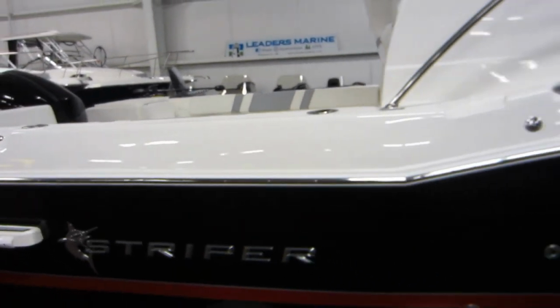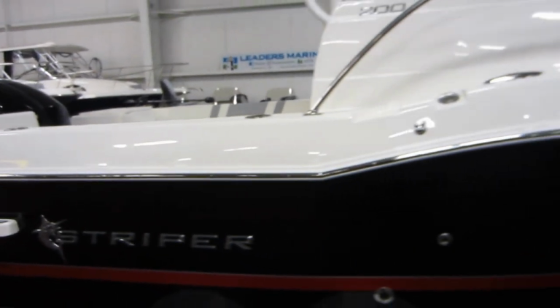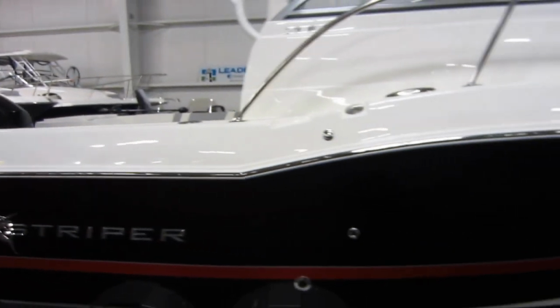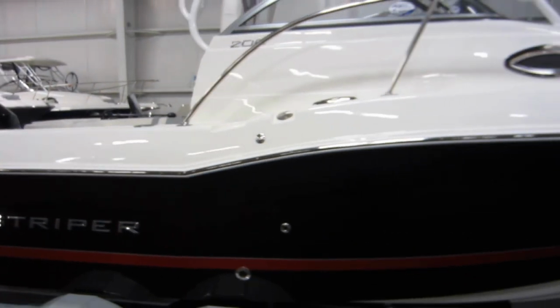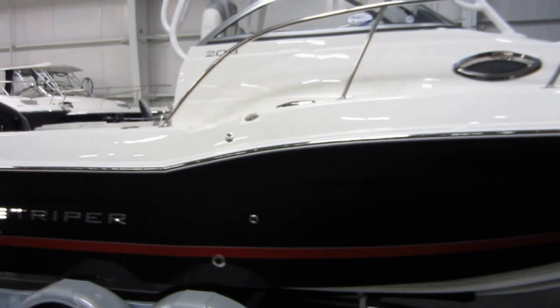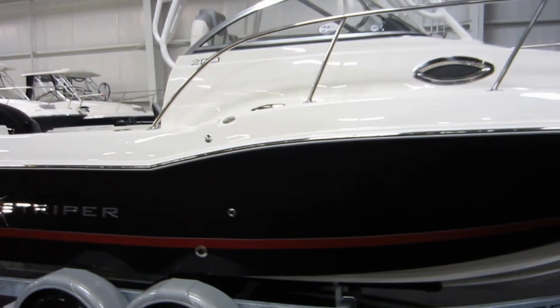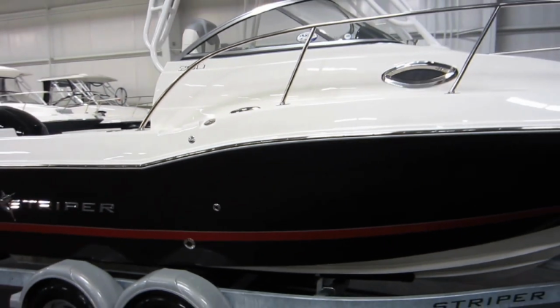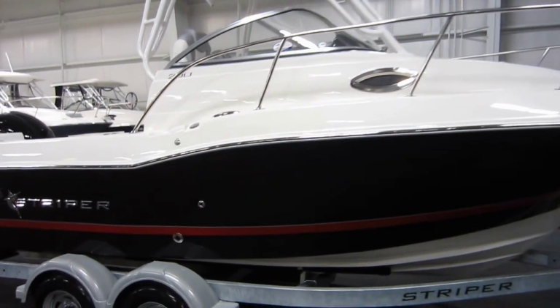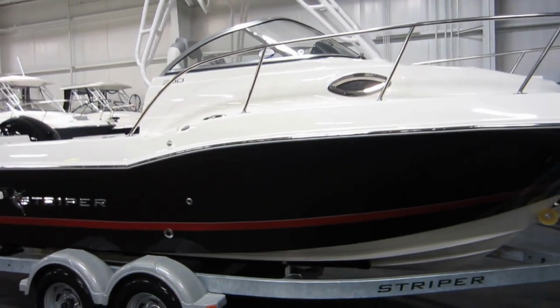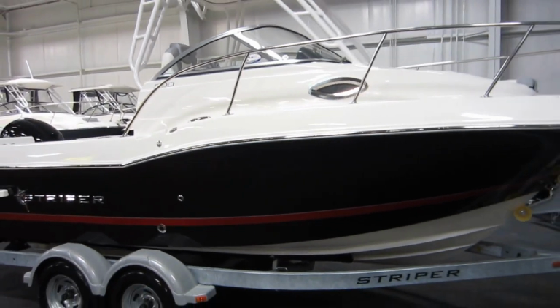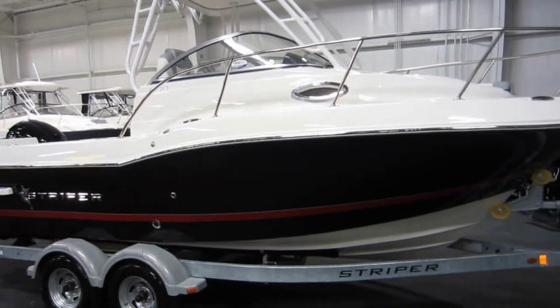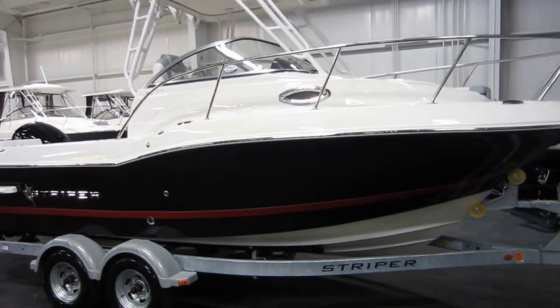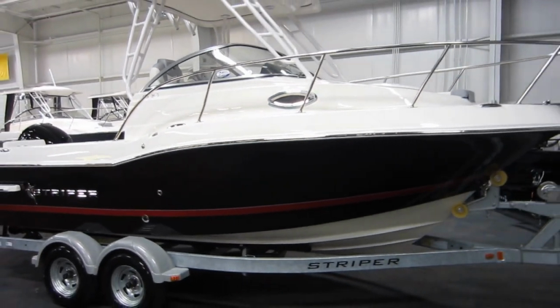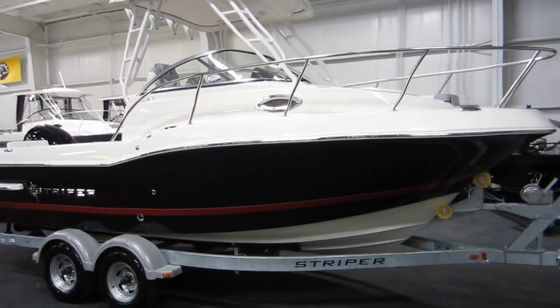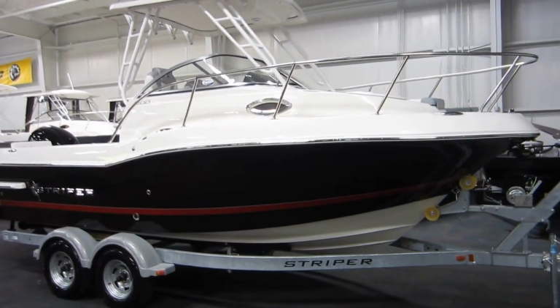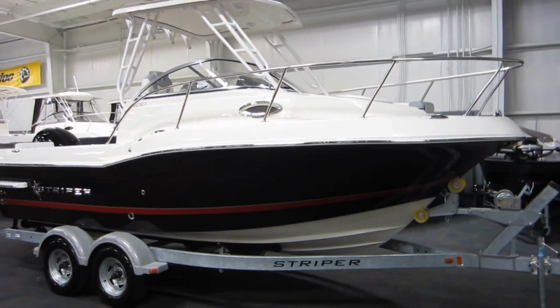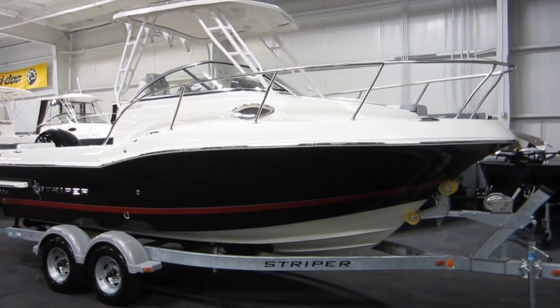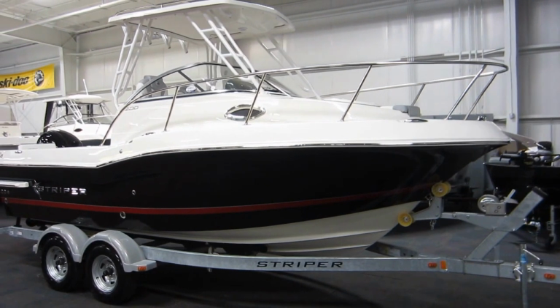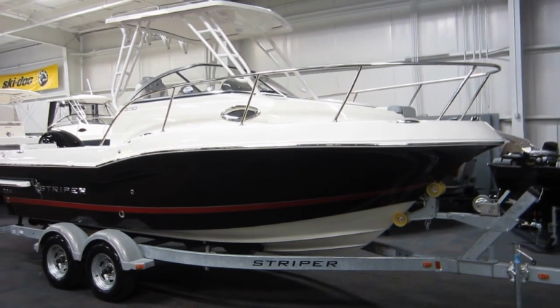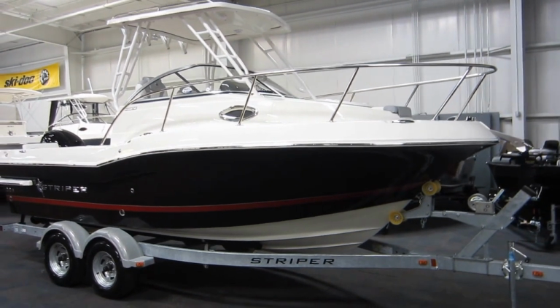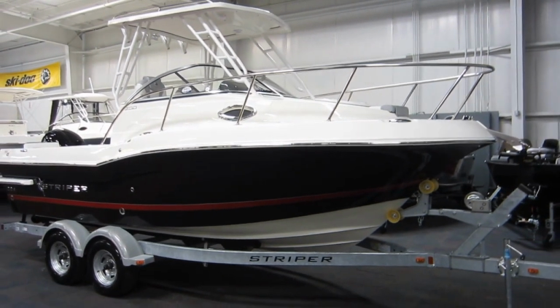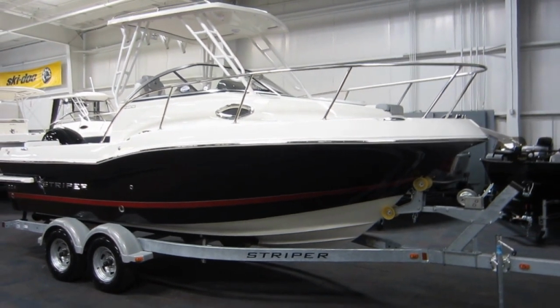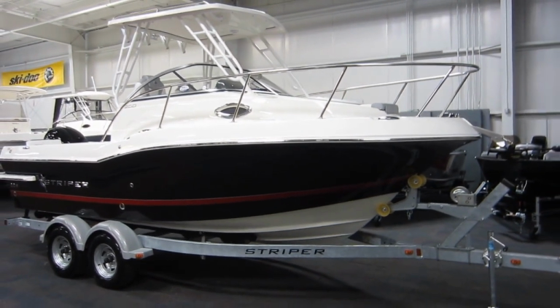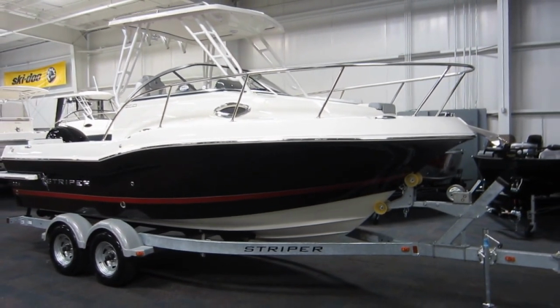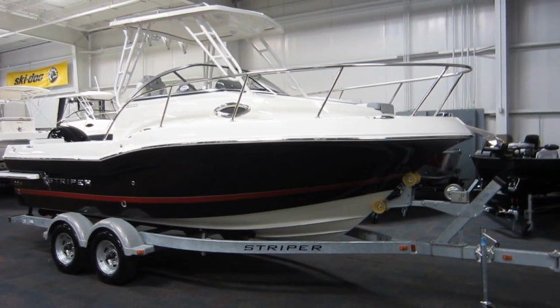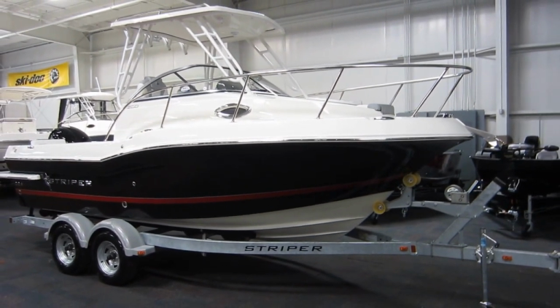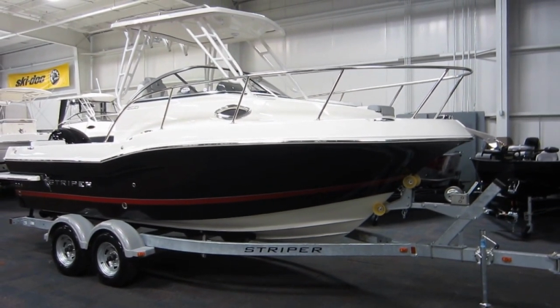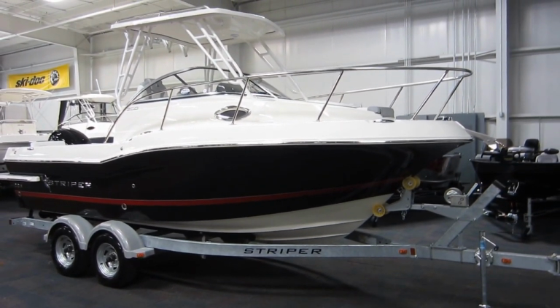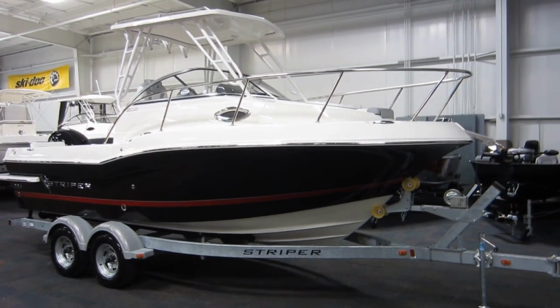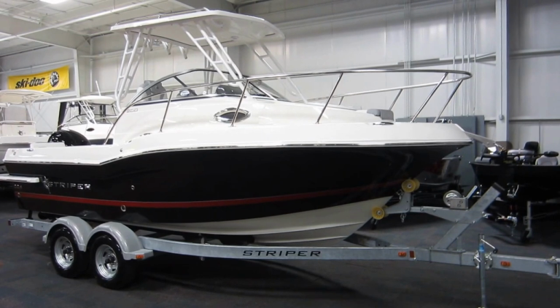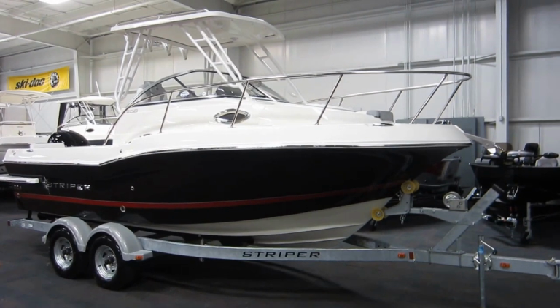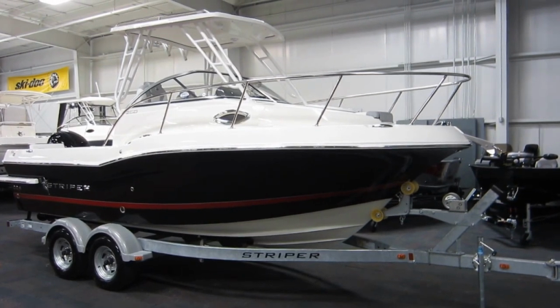So again, this is a new Striper 200 walk around. It's on a galvanized Shorelander tandem axle bunk trailer with surge brakes, and powered by a 150 horsepower Mercury four-stroke EFI outboard with a three-year factory warranty.